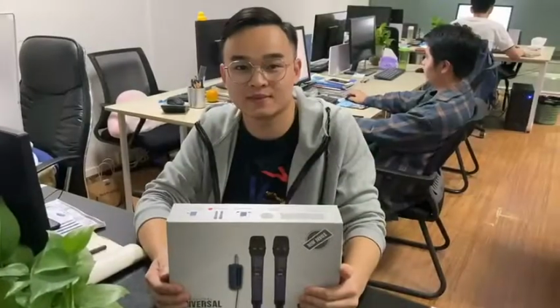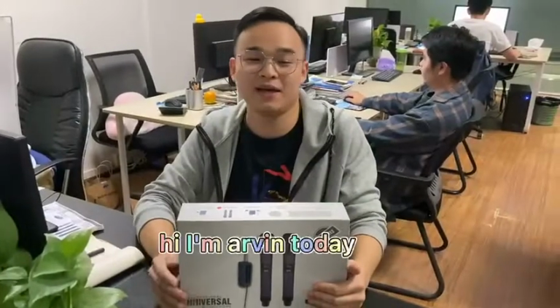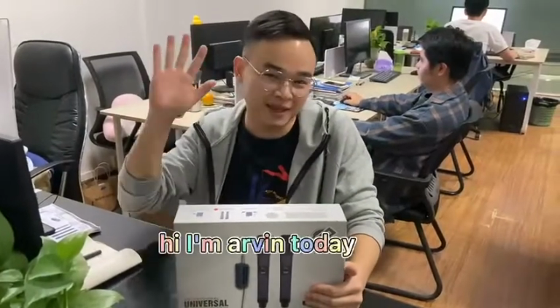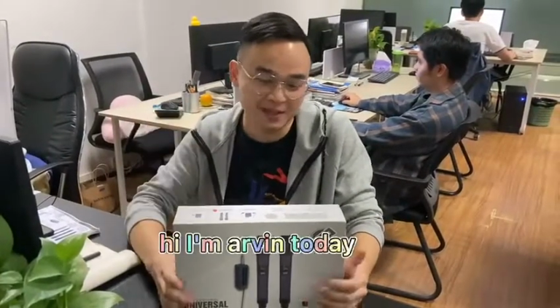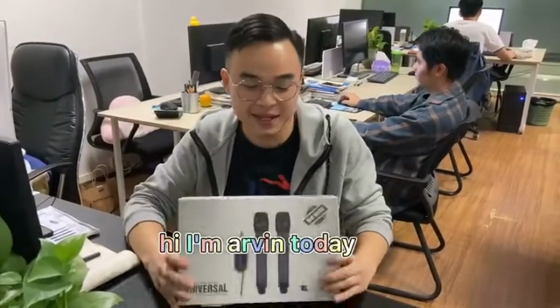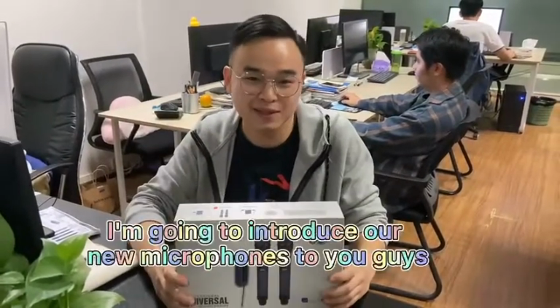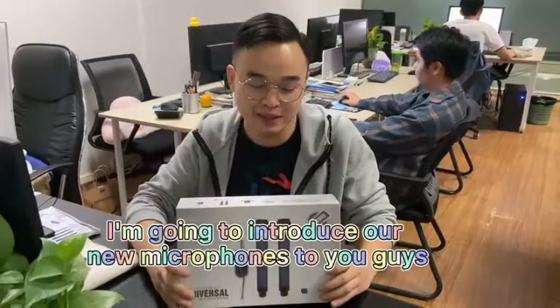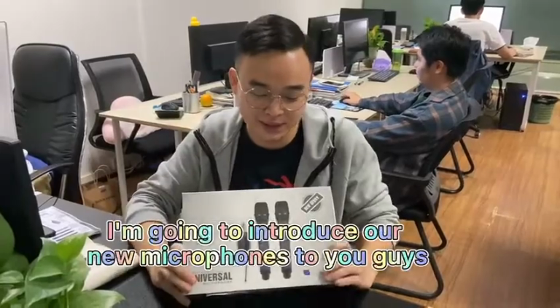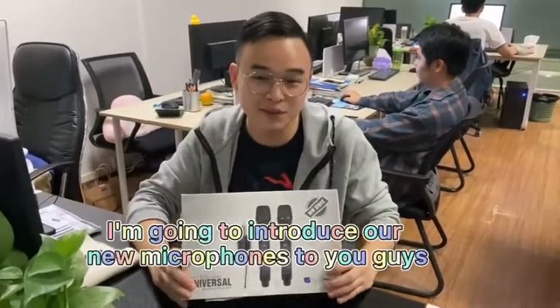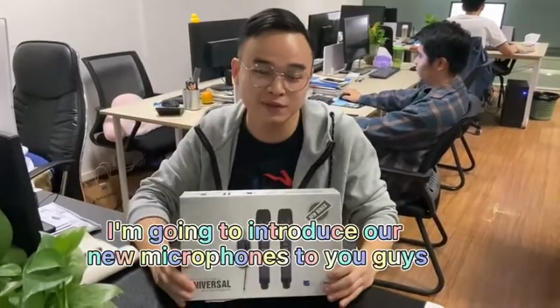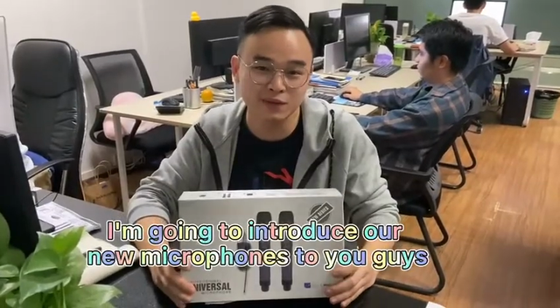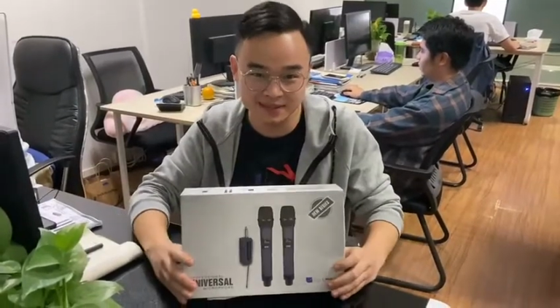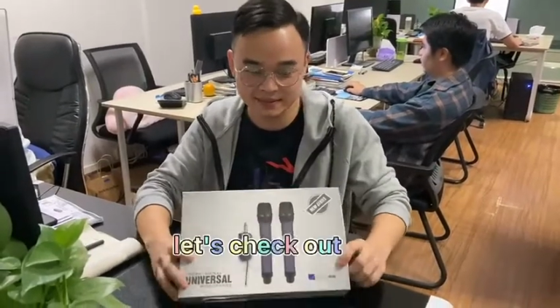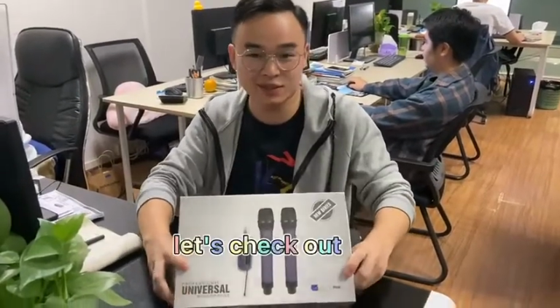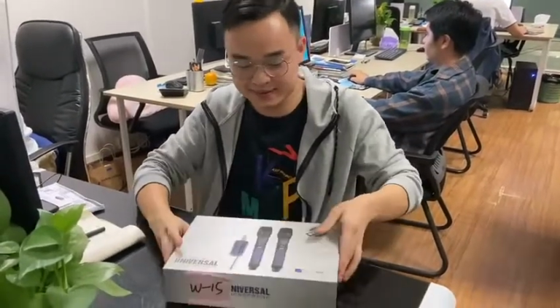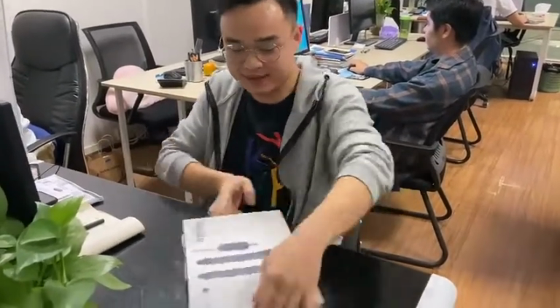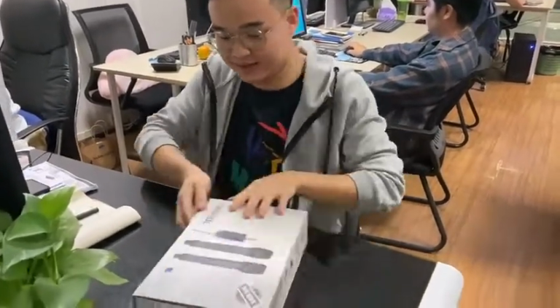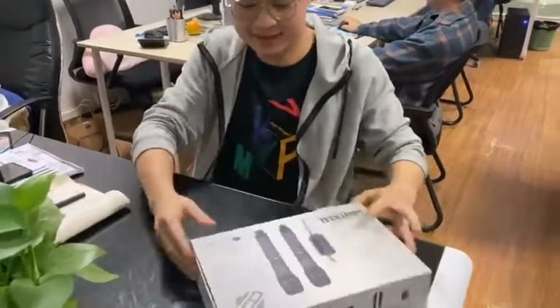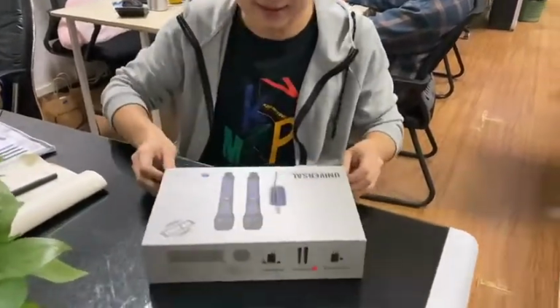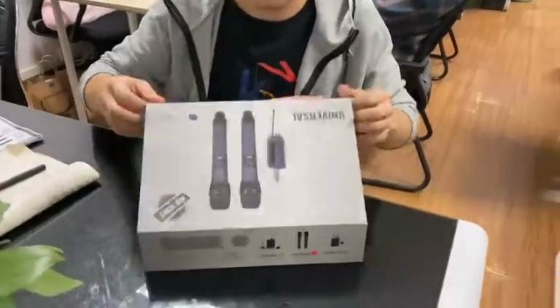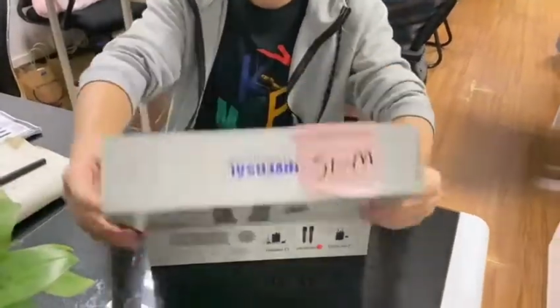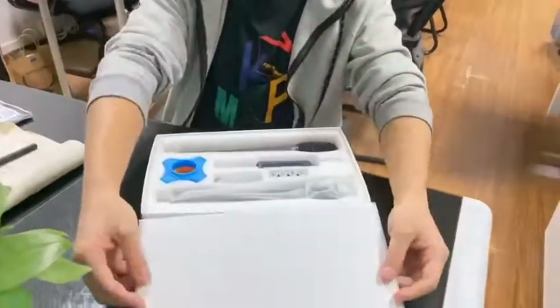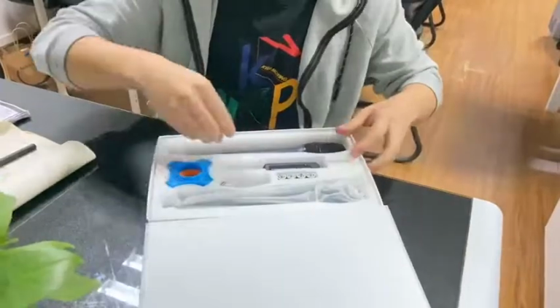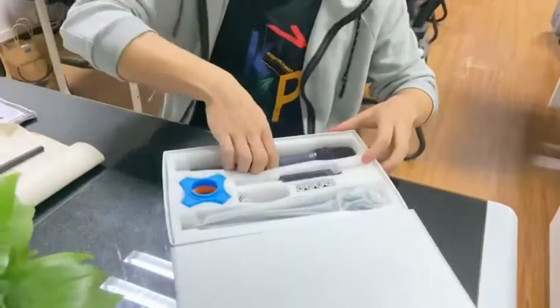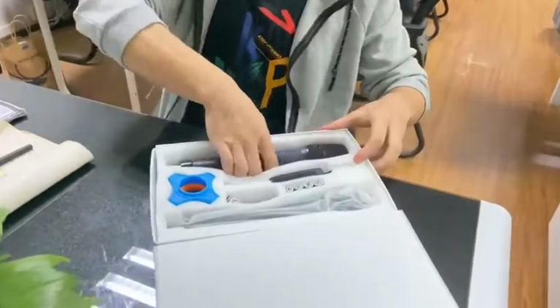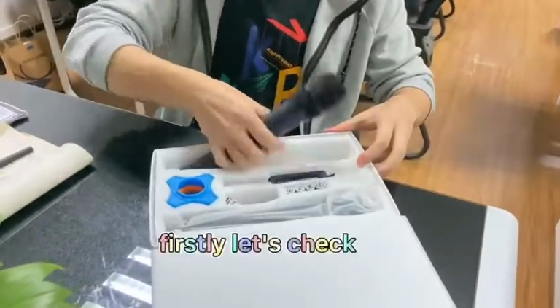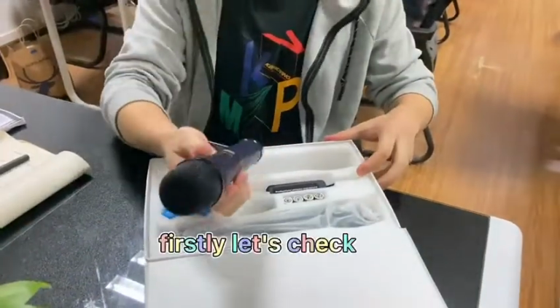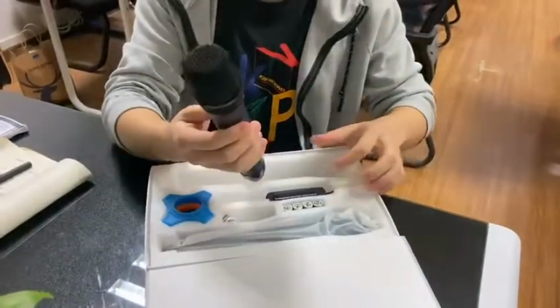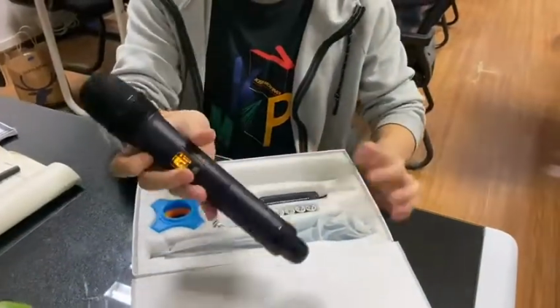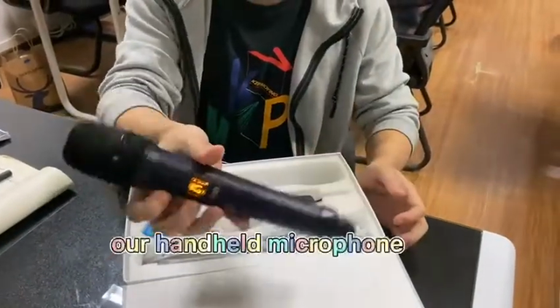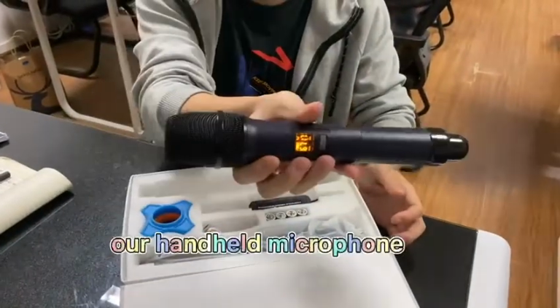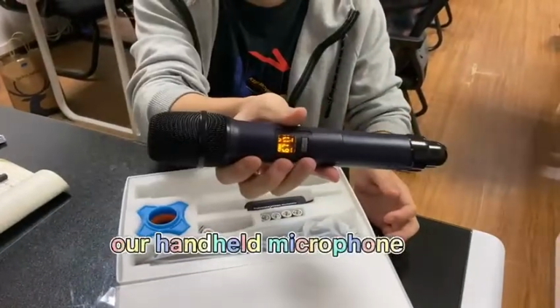Hi, I'm Marvin. Today I'm going to introduce our new microphones to you guys. Firstly, let's check our handheld microphone.